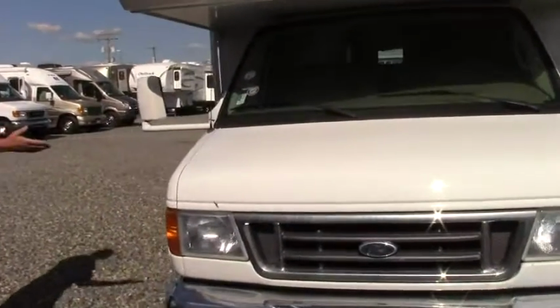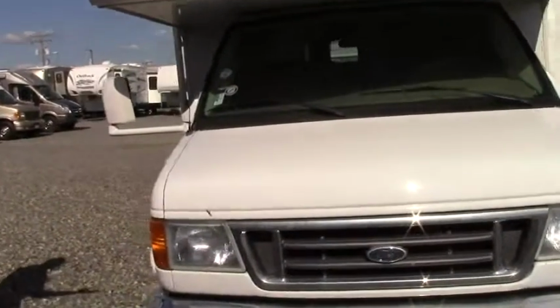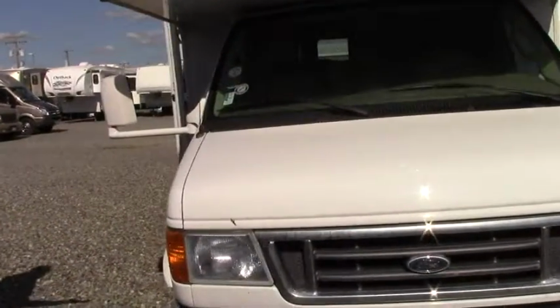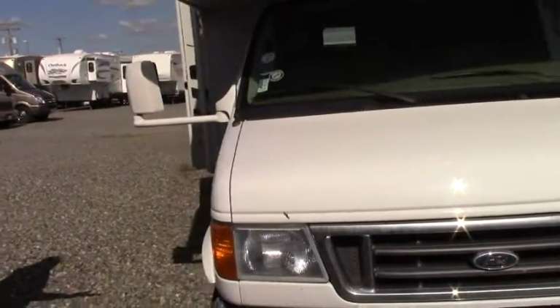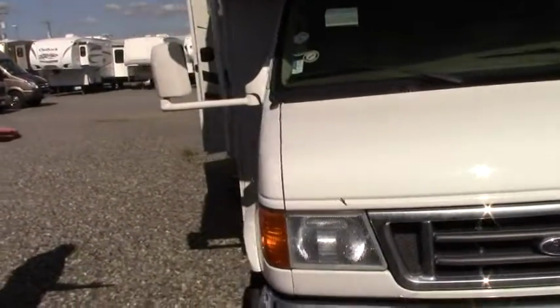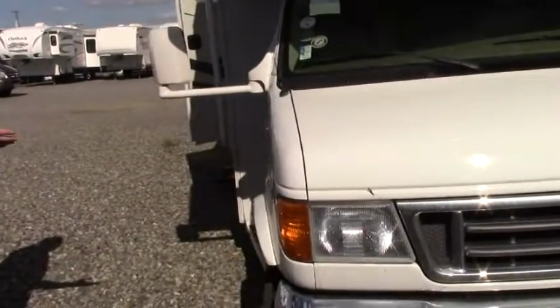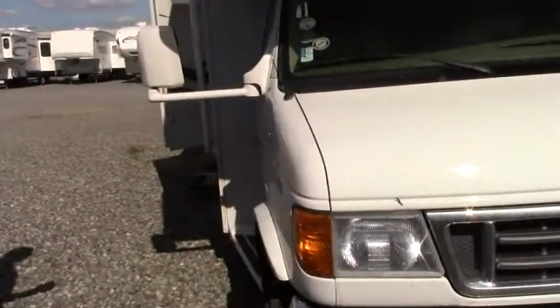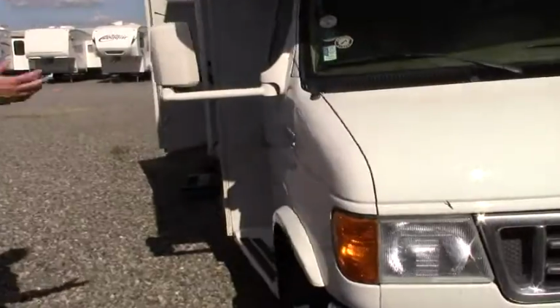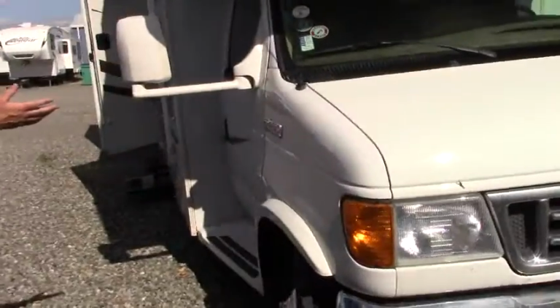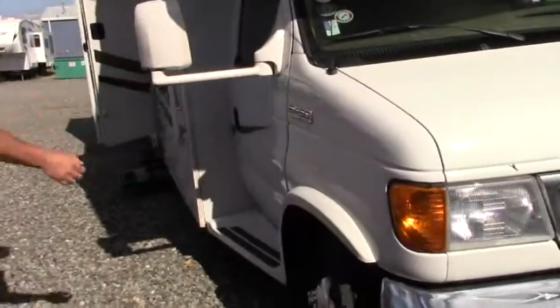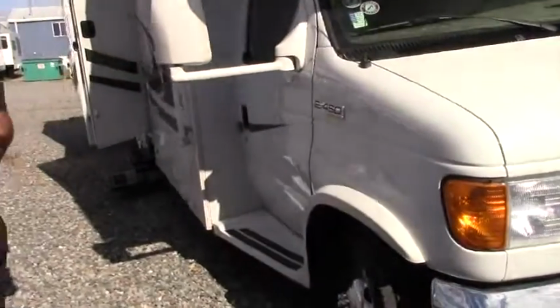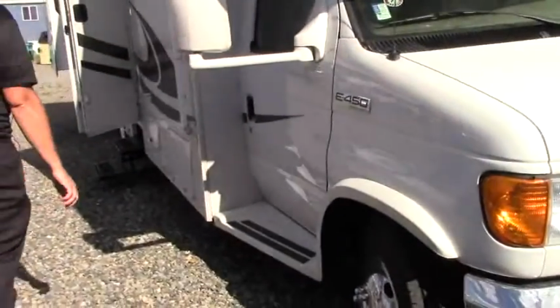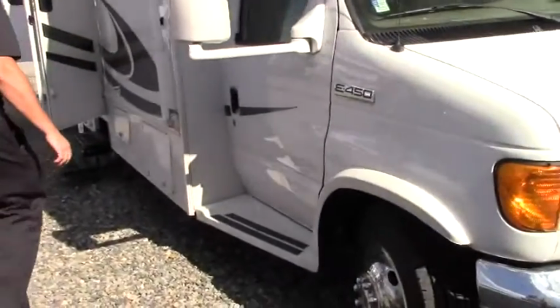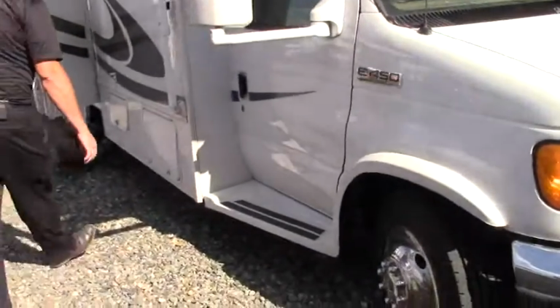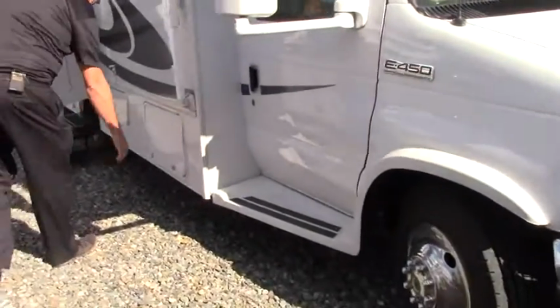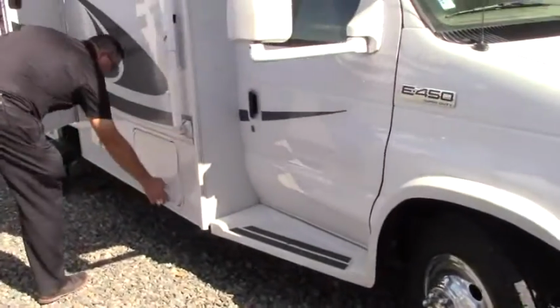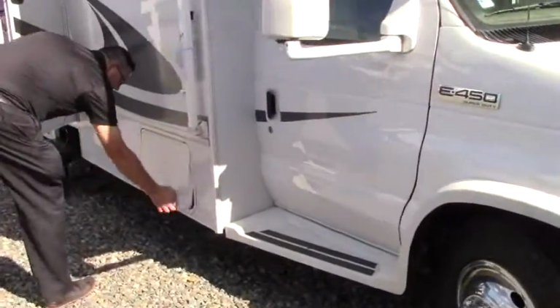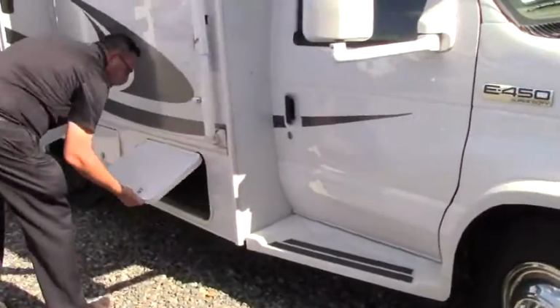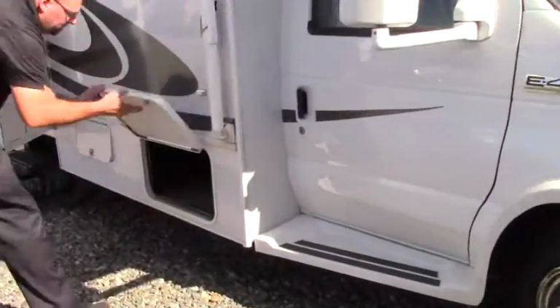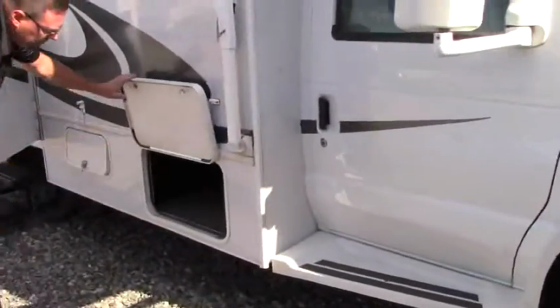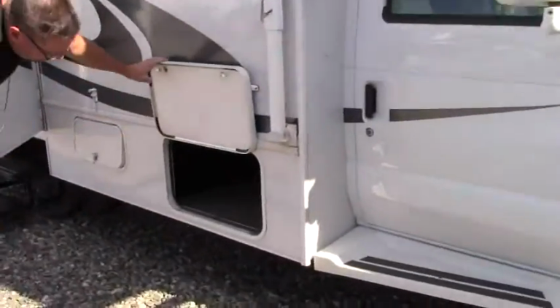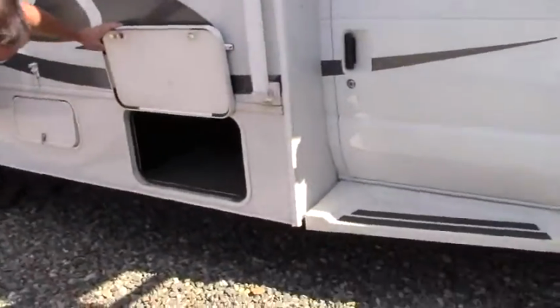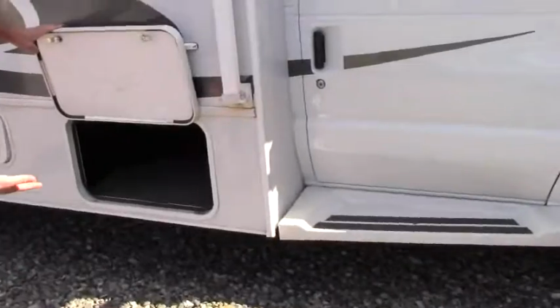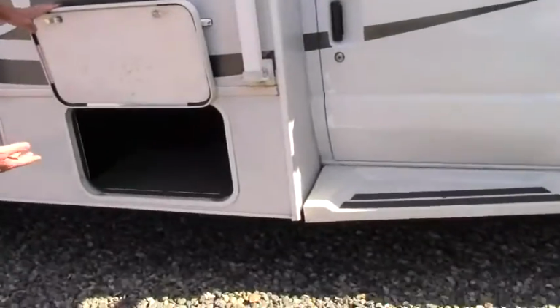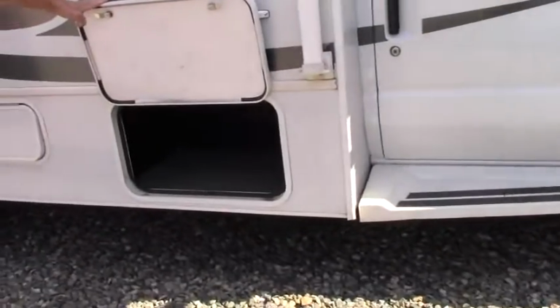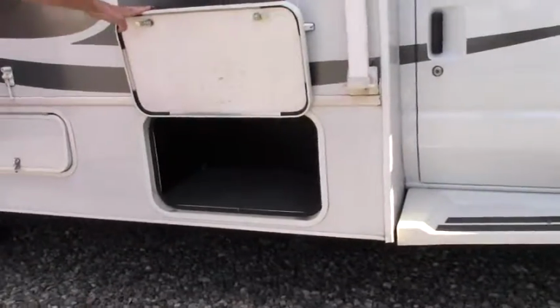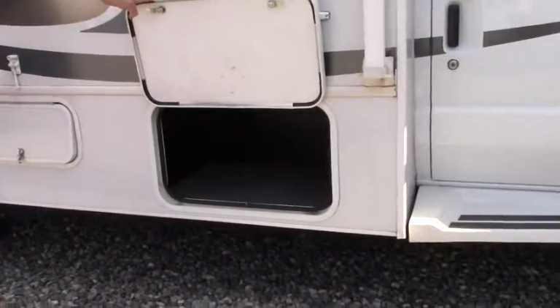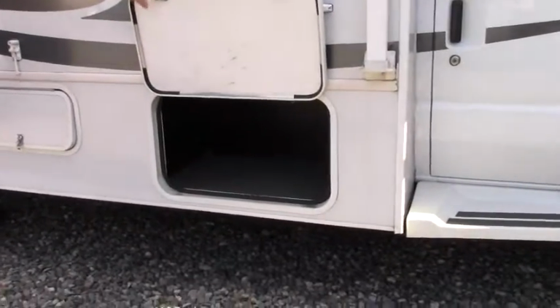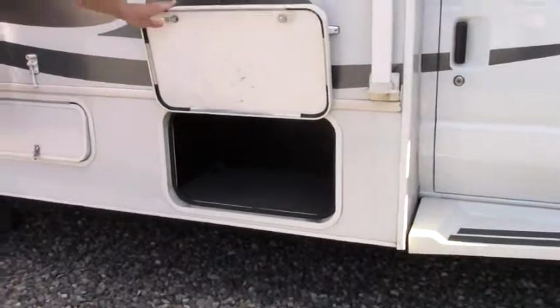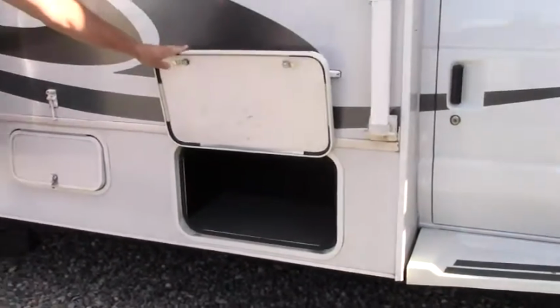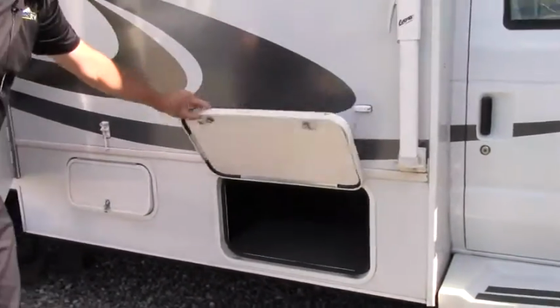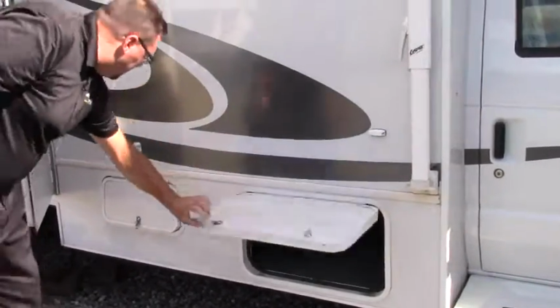Ford F450 chassis with a Ford V10 gas motor. There's plenty of storage, and we've got underneath basement storage facility here.